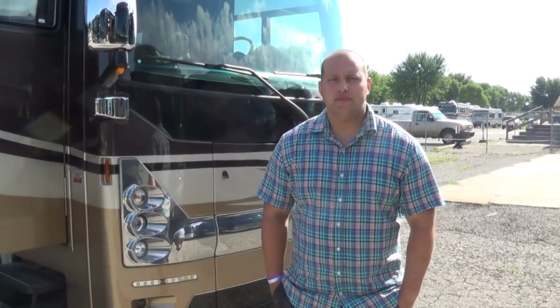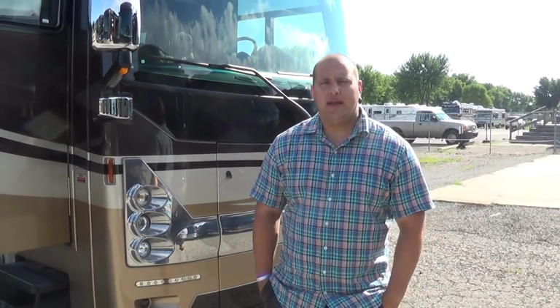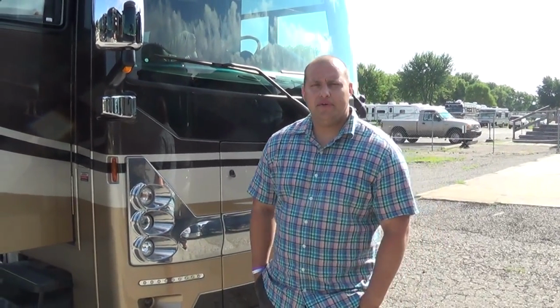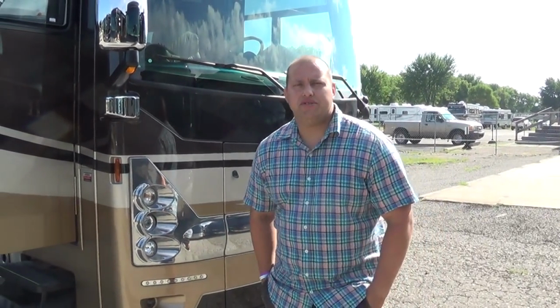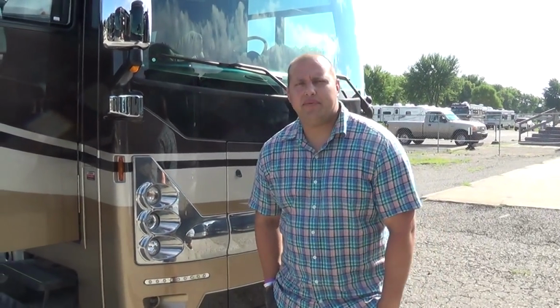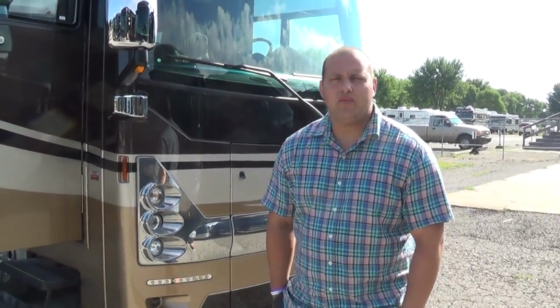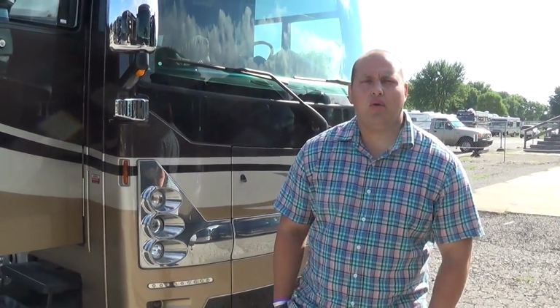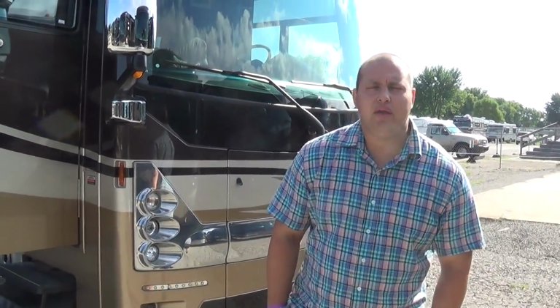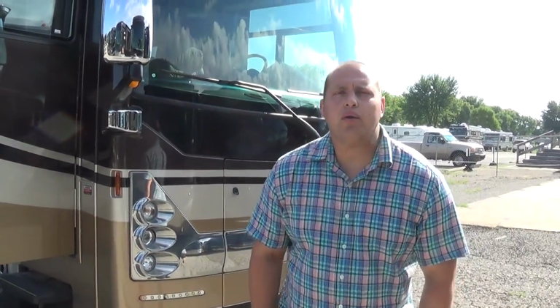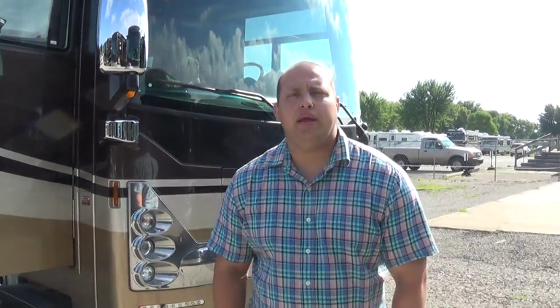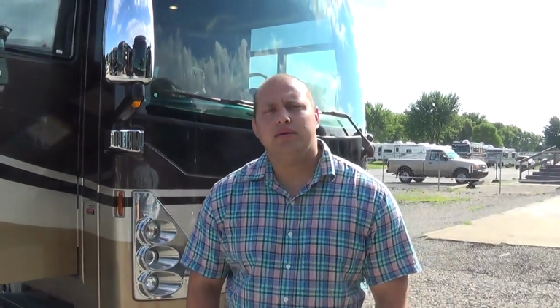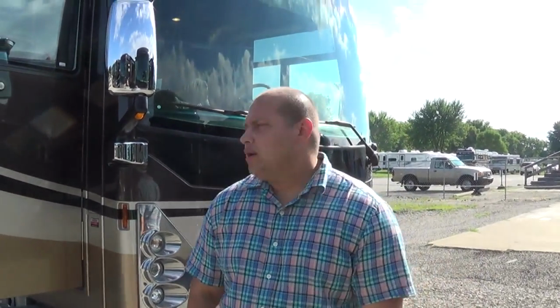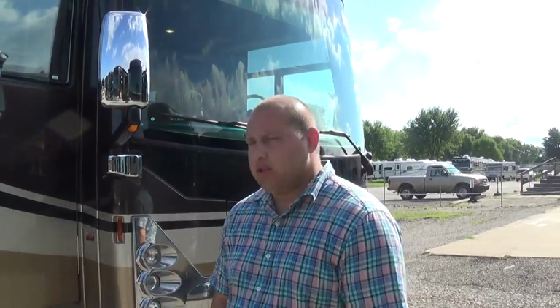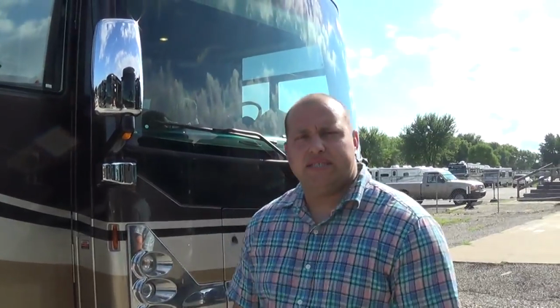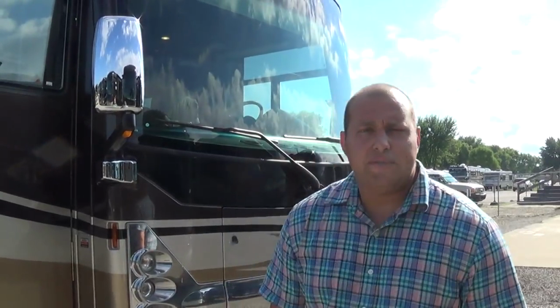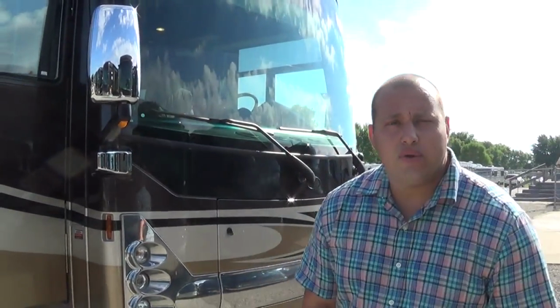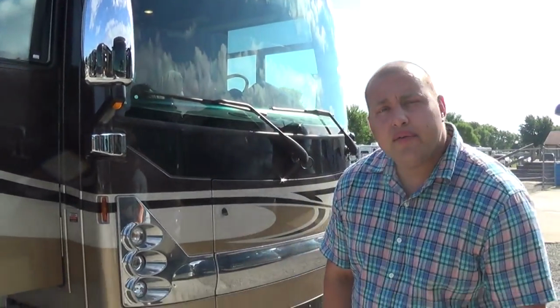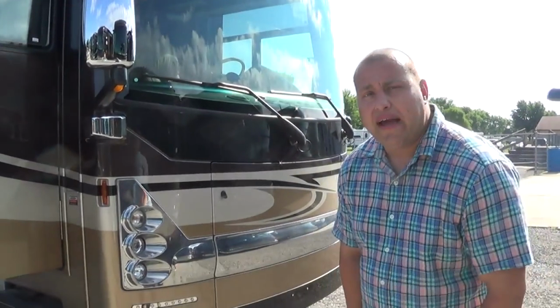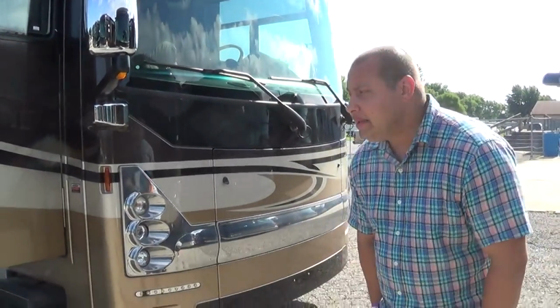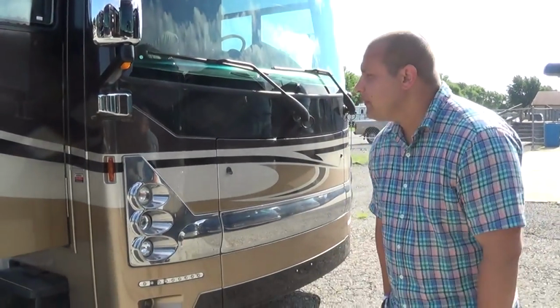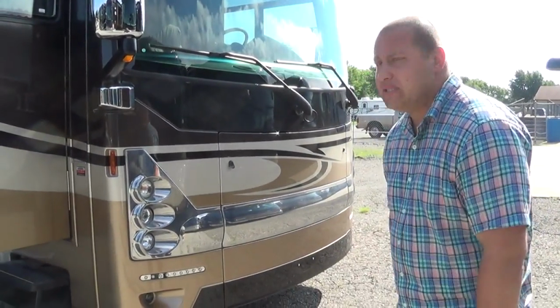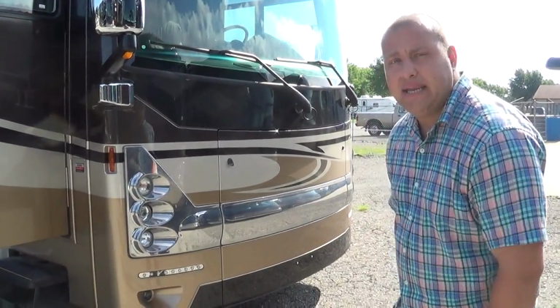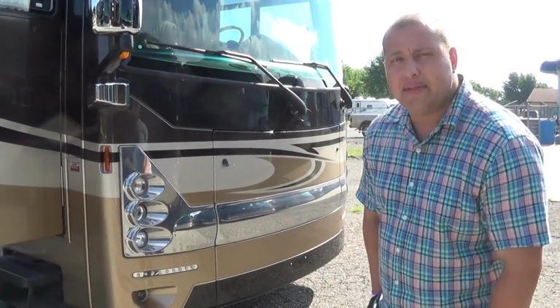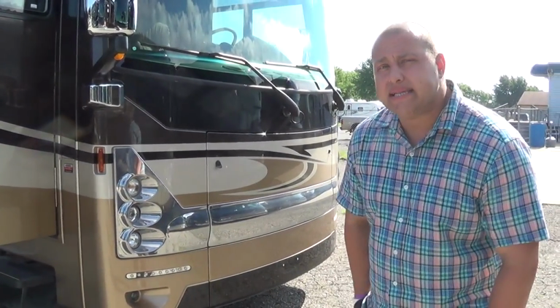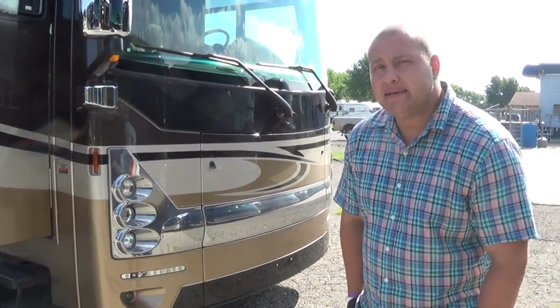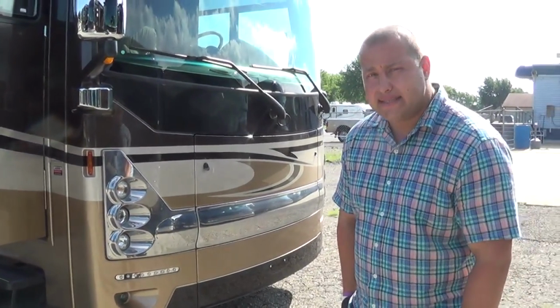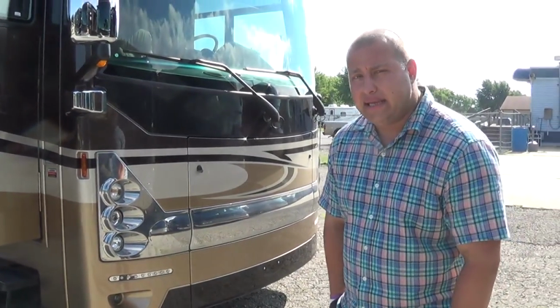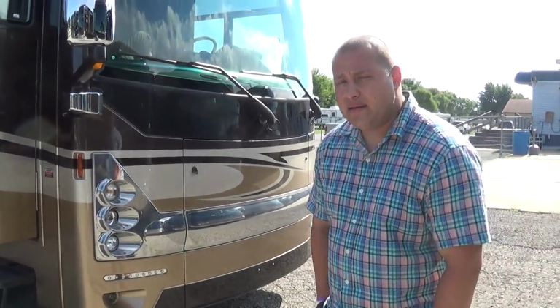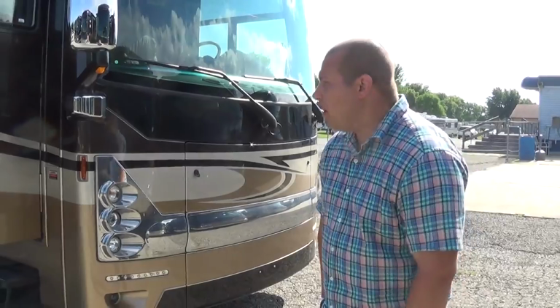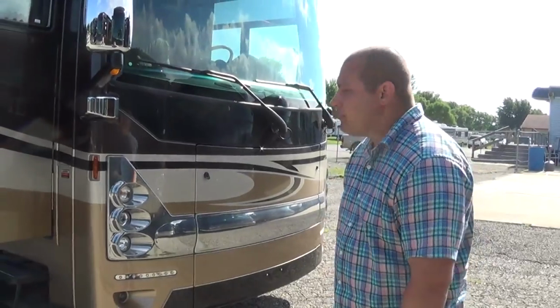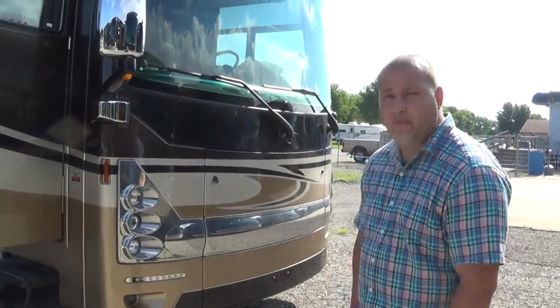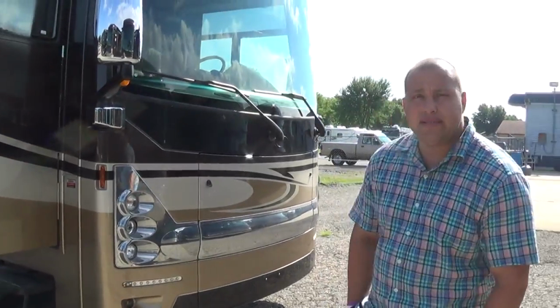Good afternoon, this is Chad with Total Value RV here in Elkhart, Indiana, closest dealer to Thor's factory. We're going to talk today about the Tuscany XTE, model number 34ST.